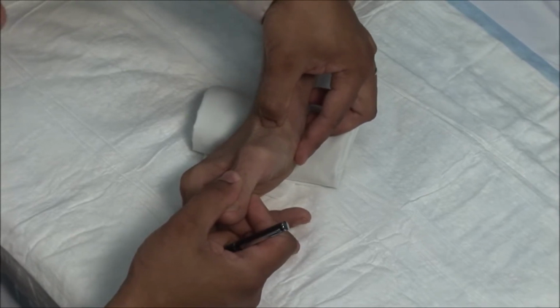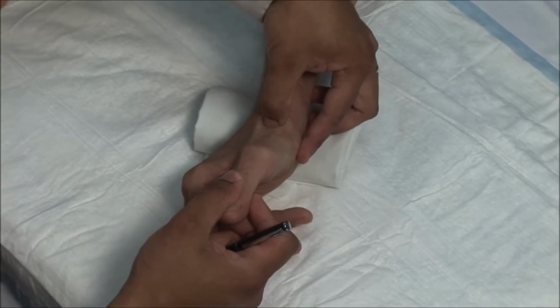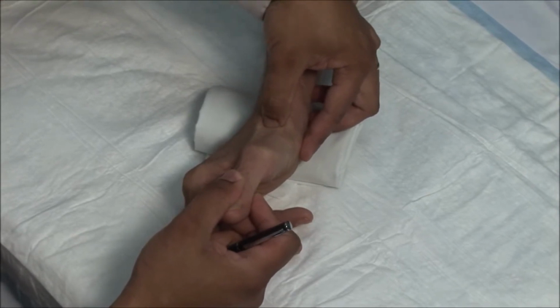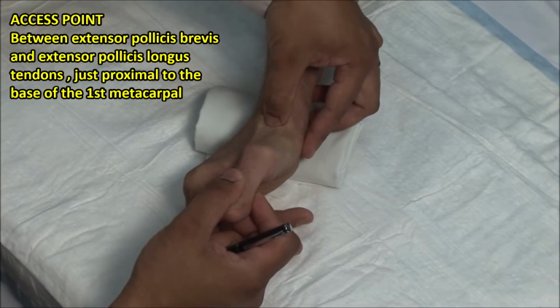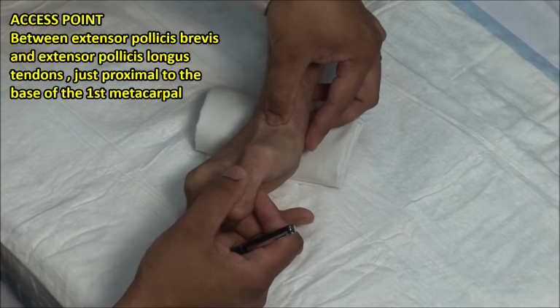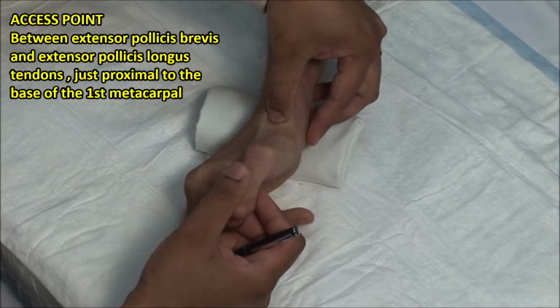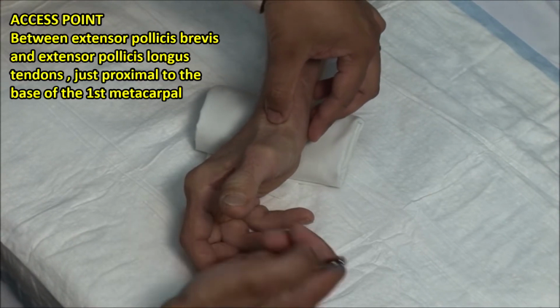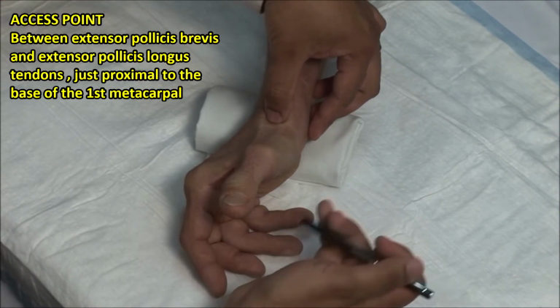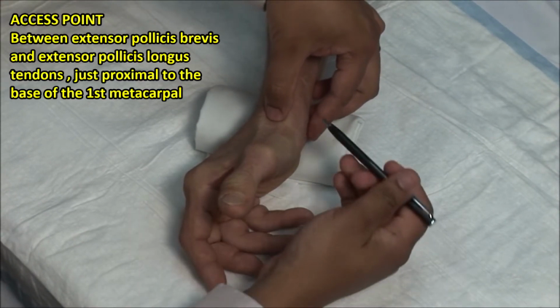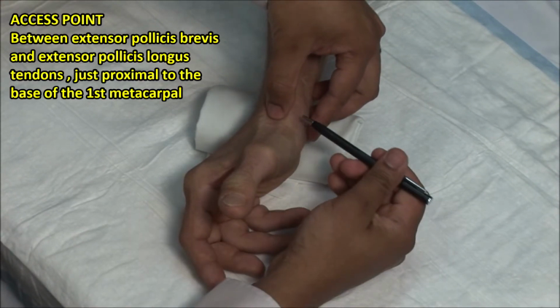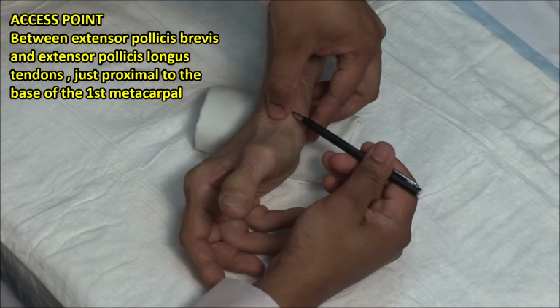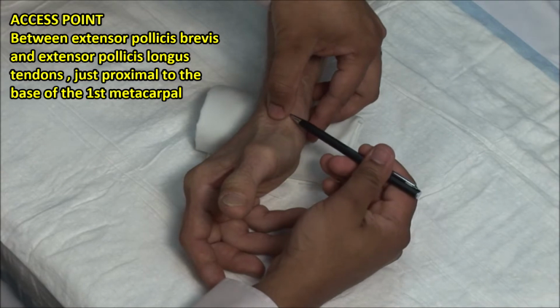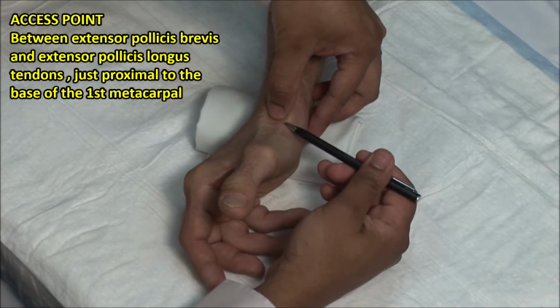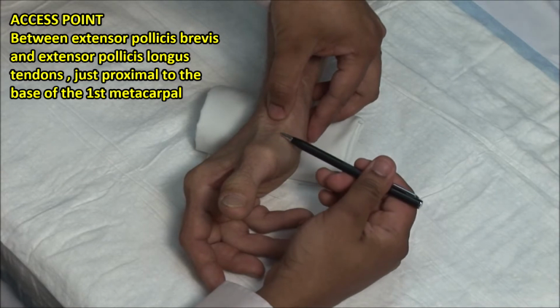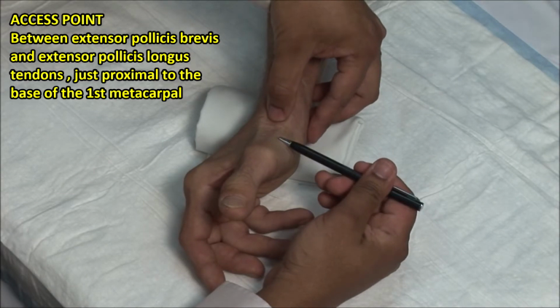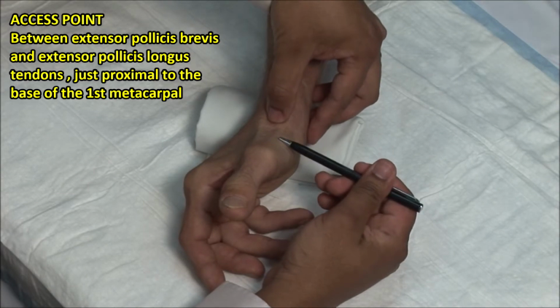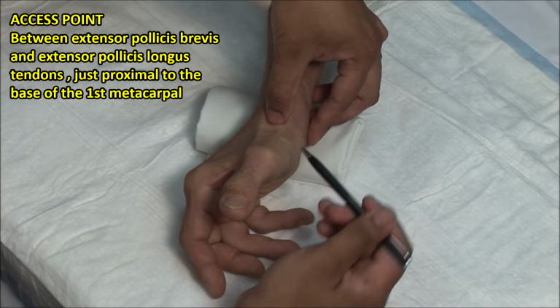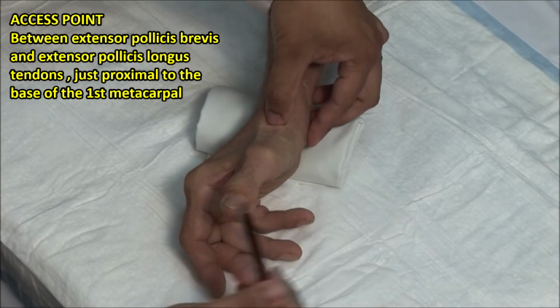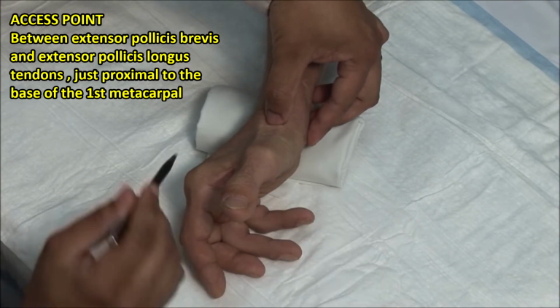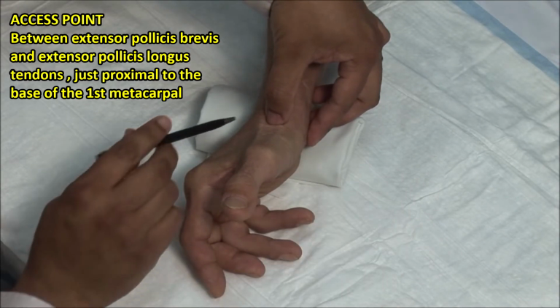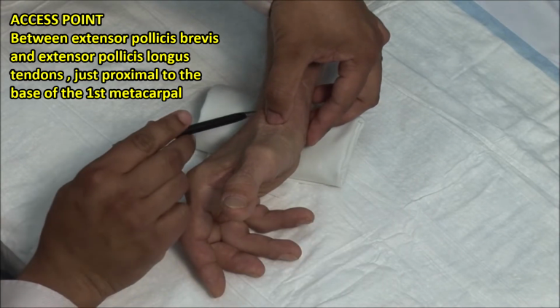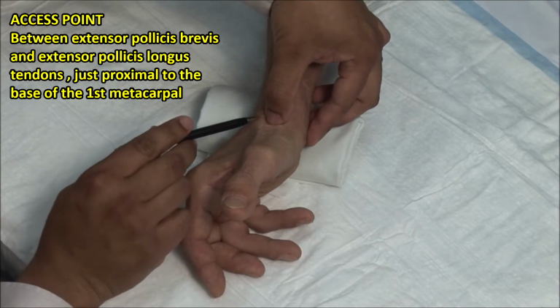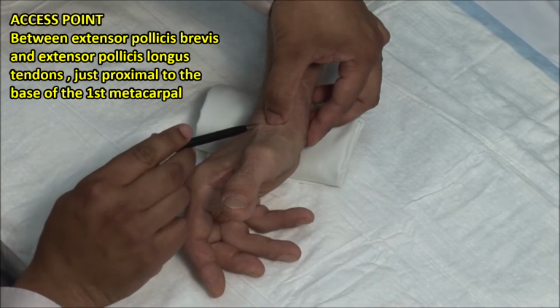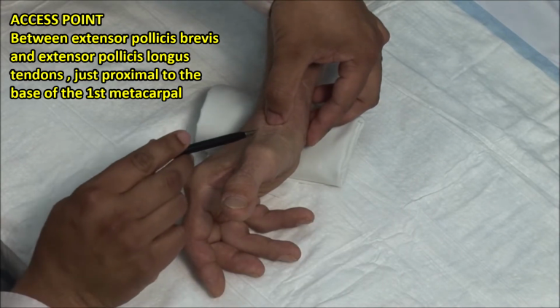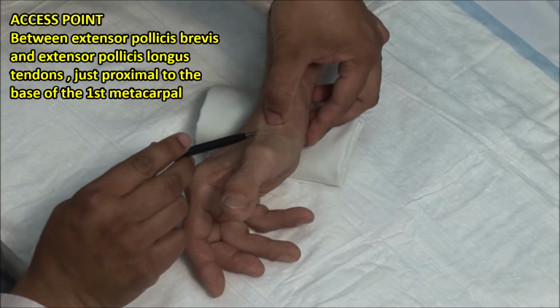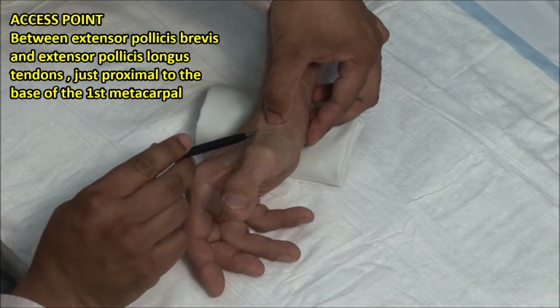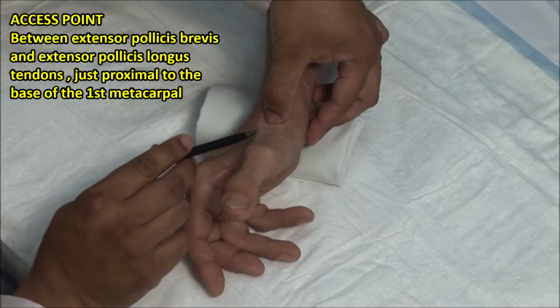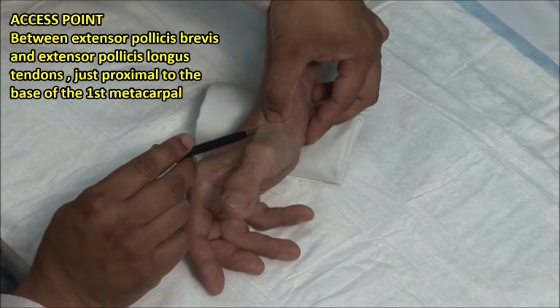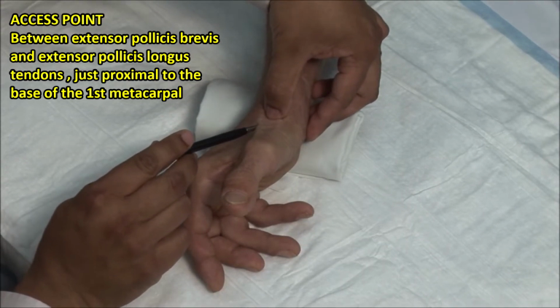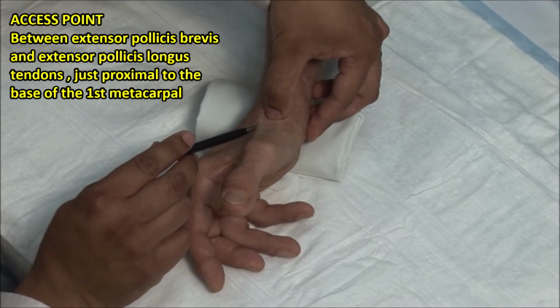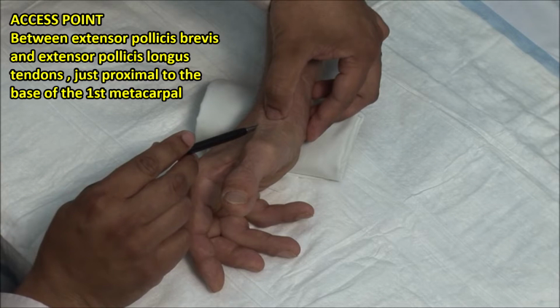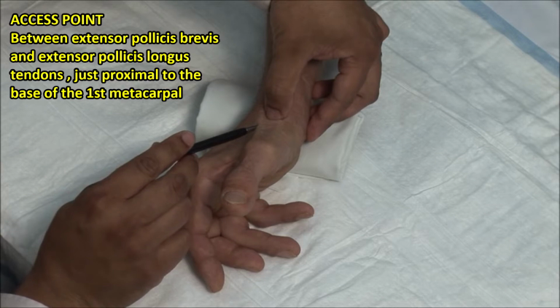The point of injection is between the extensor pollicis brevis and extensor pollicis longus tendons, just at the joint space.